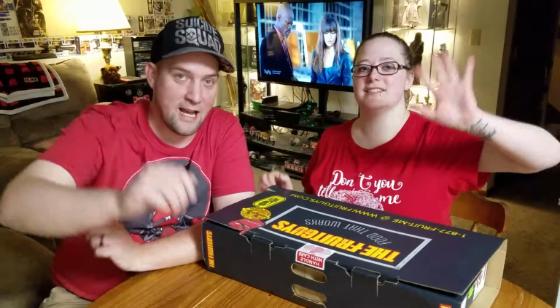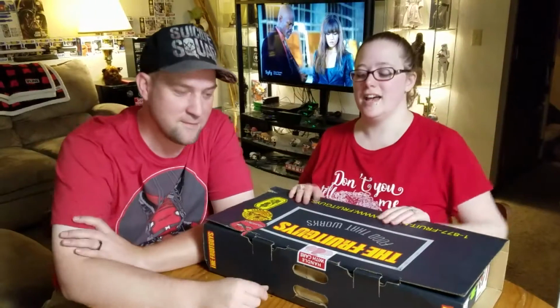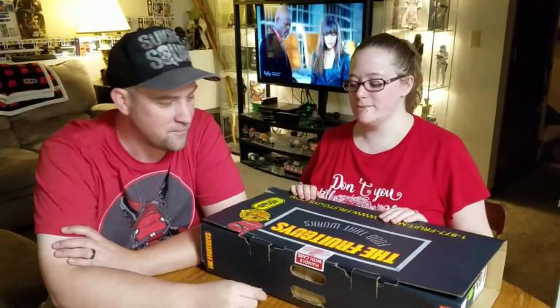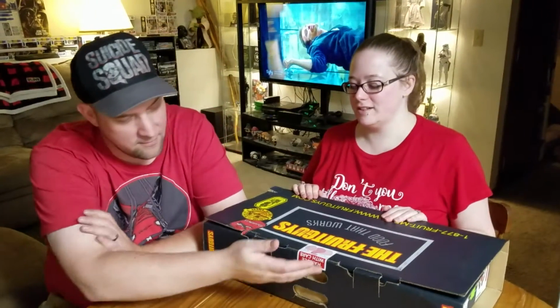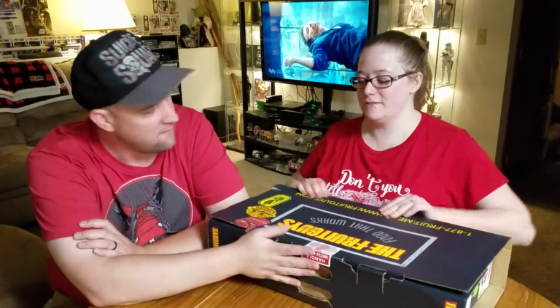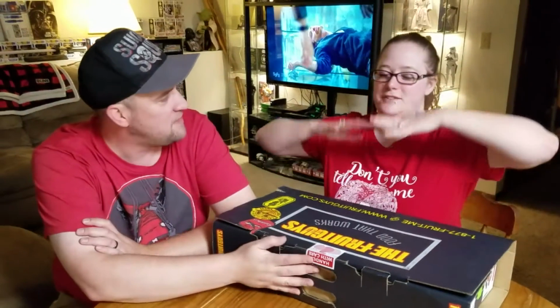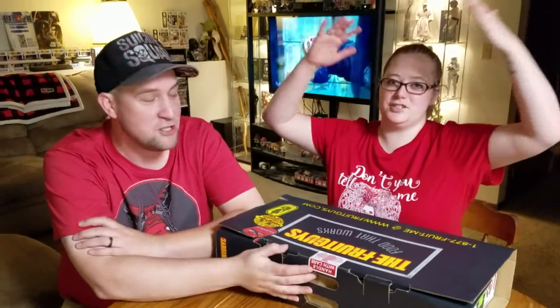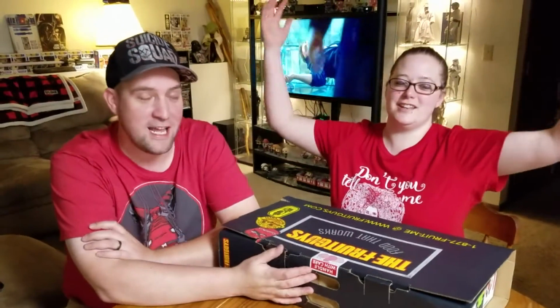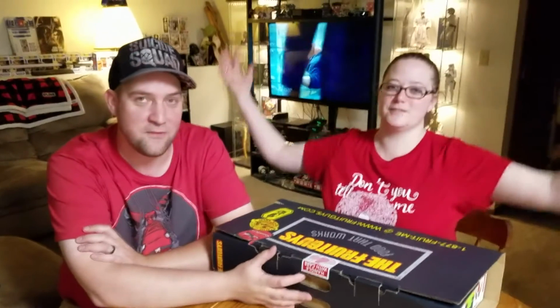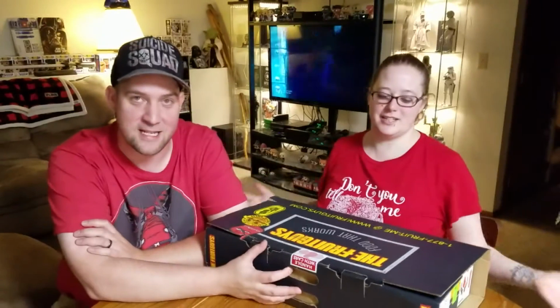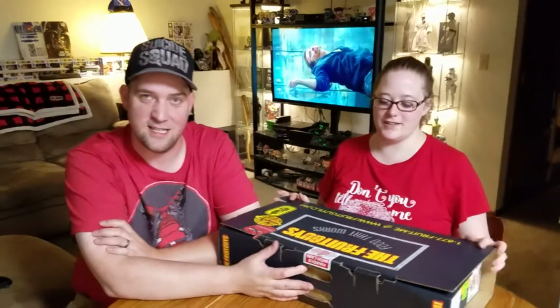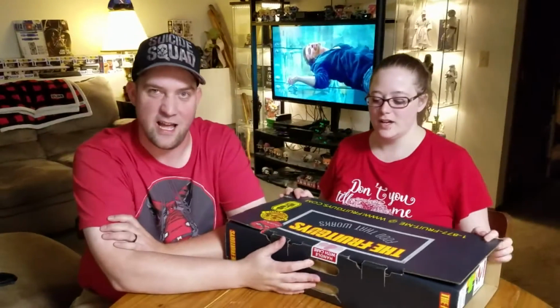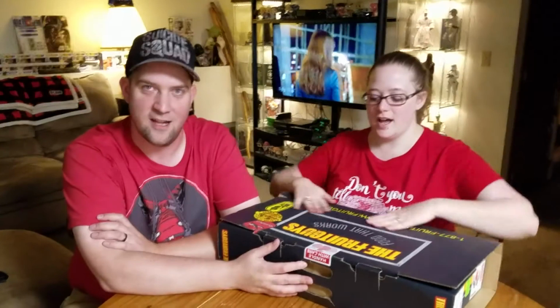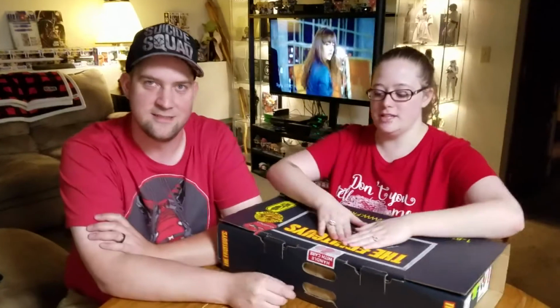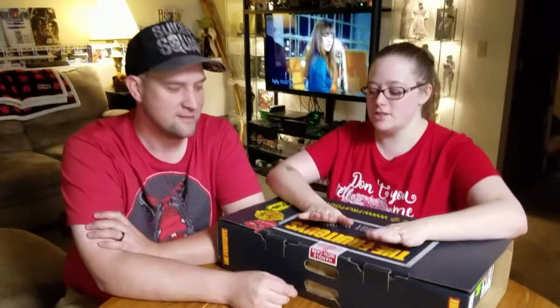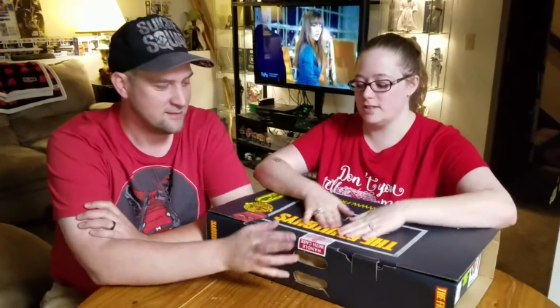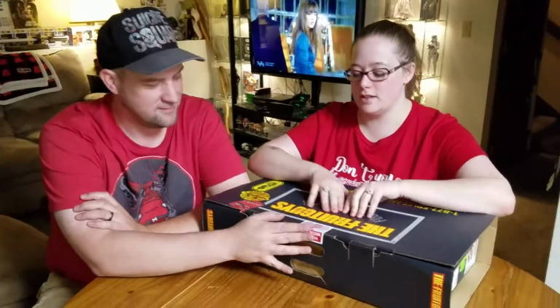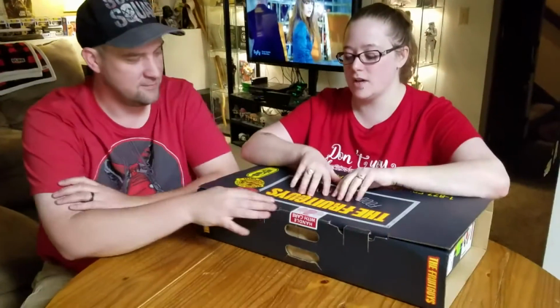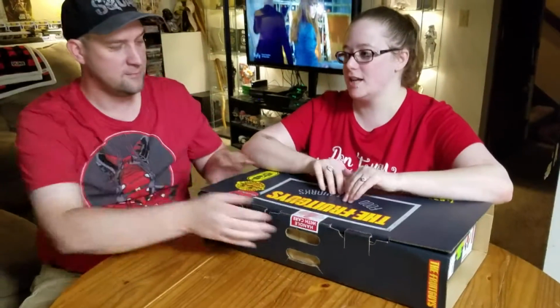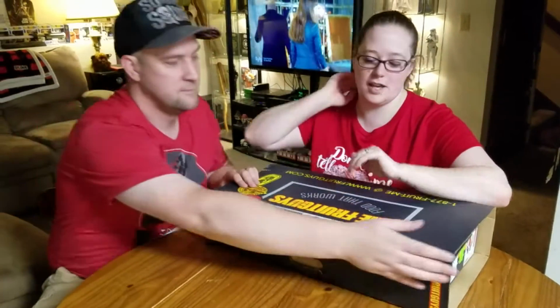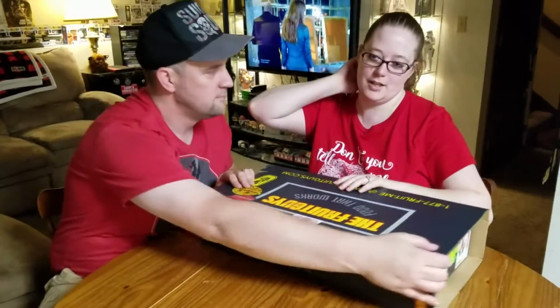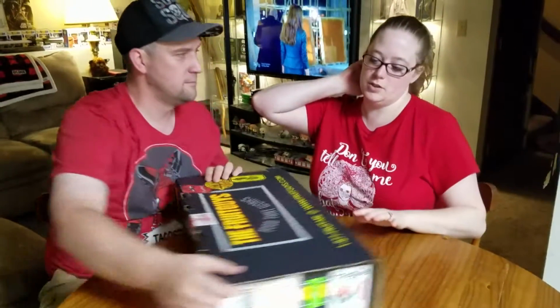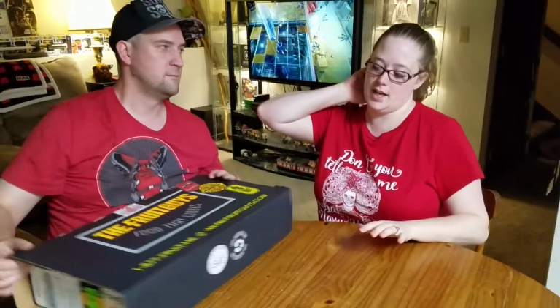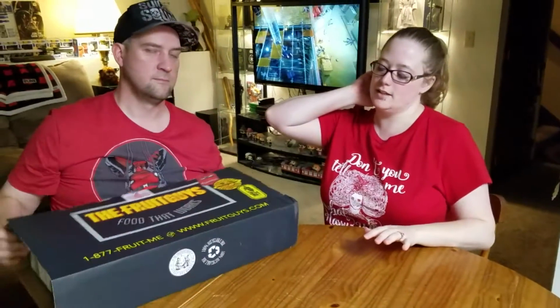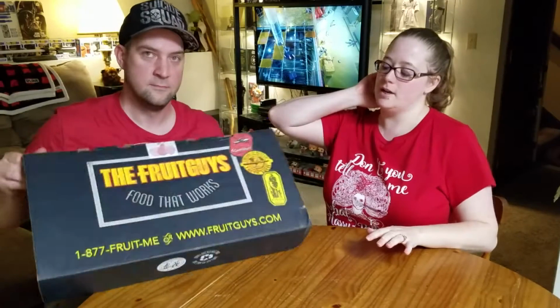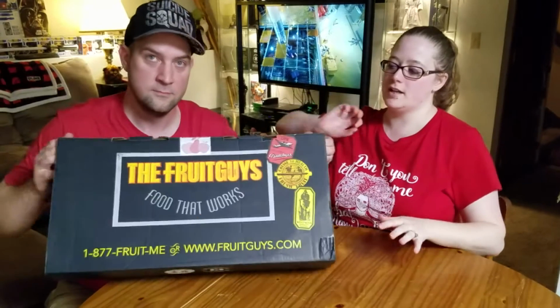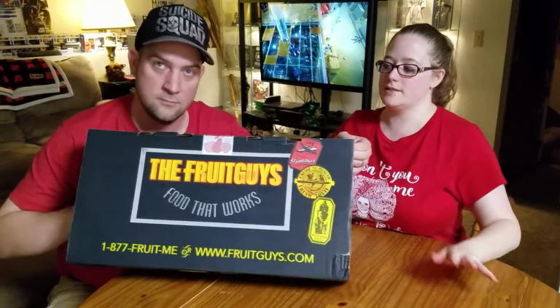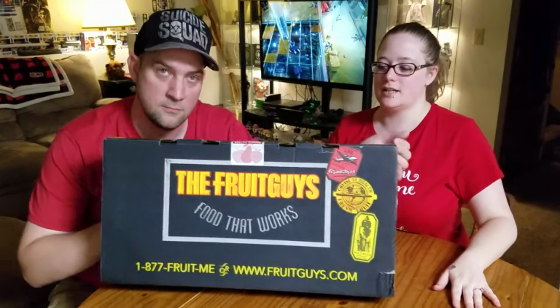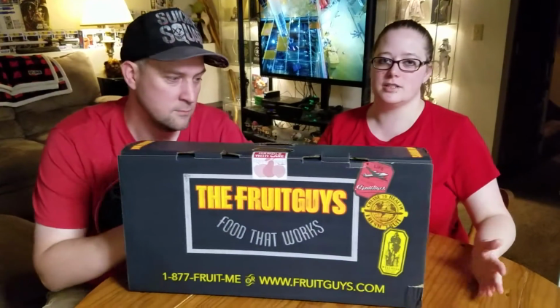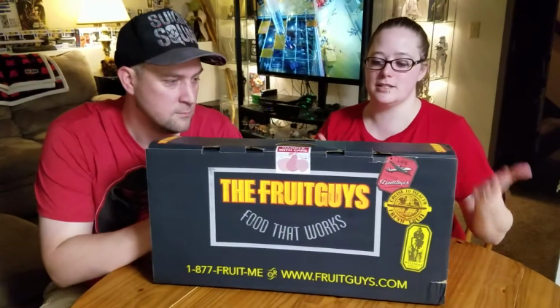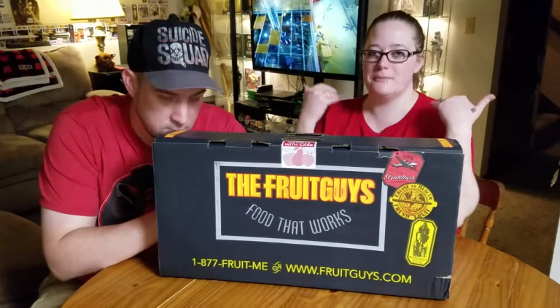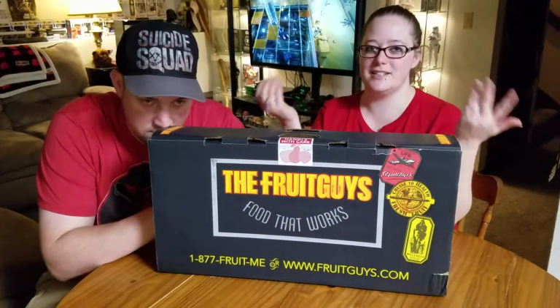Hey guys, welcome to another 50 Shades of Crates video. We just received the Fruit Guys box. It actually came Tuesday, but the office did not let us know until today, so we're opening it today.